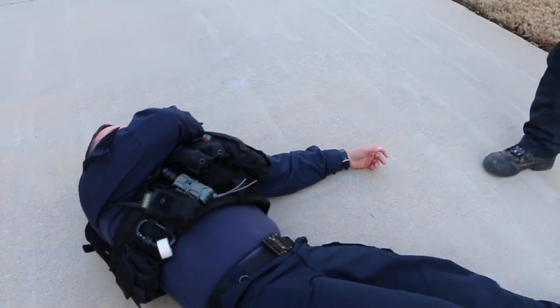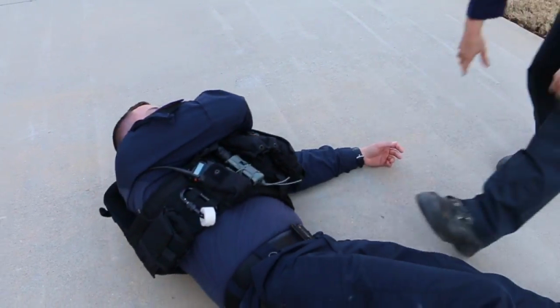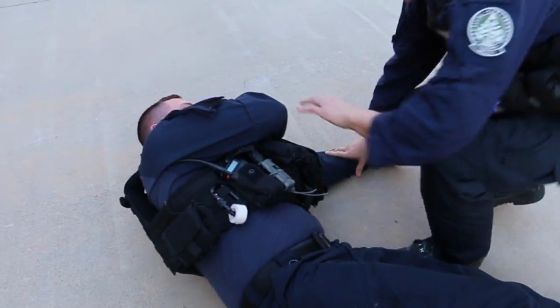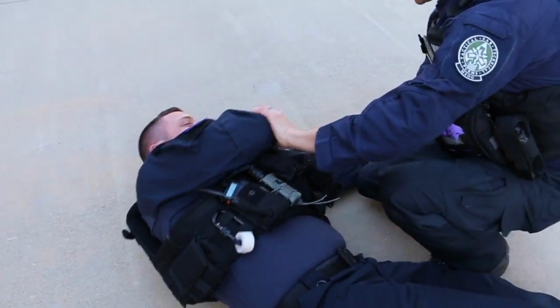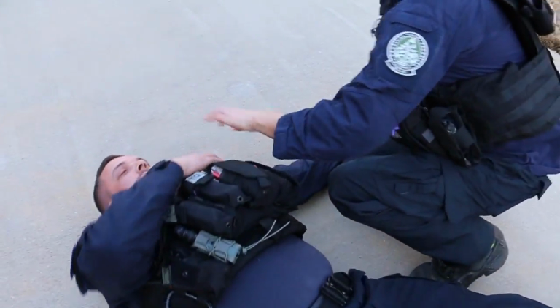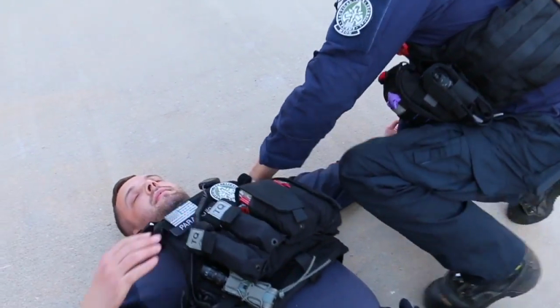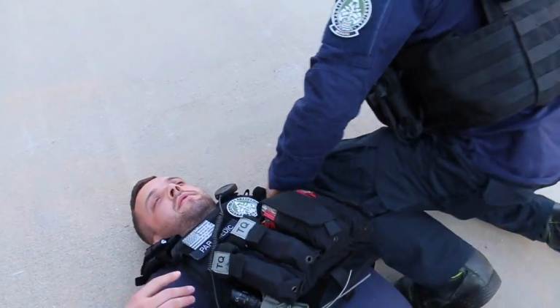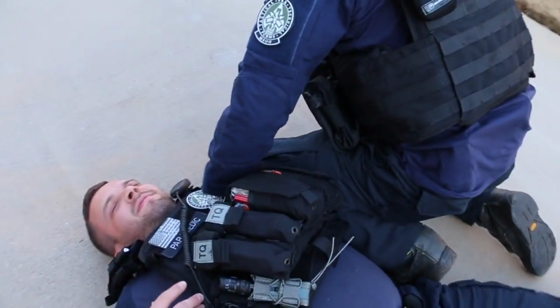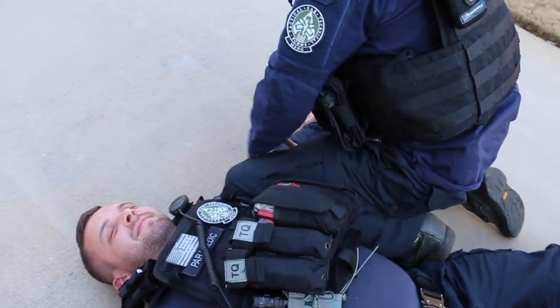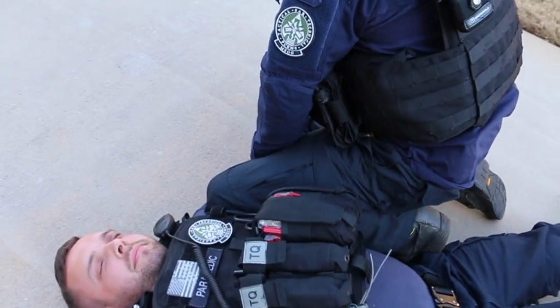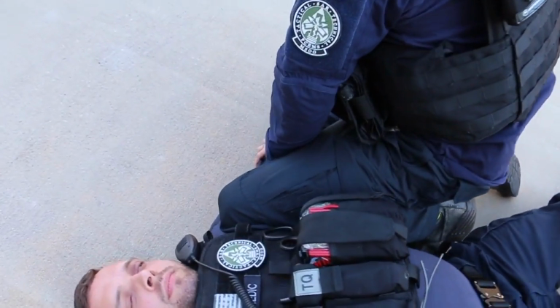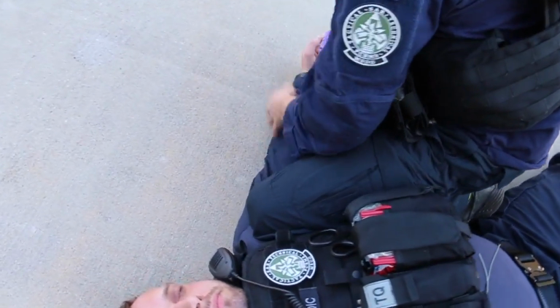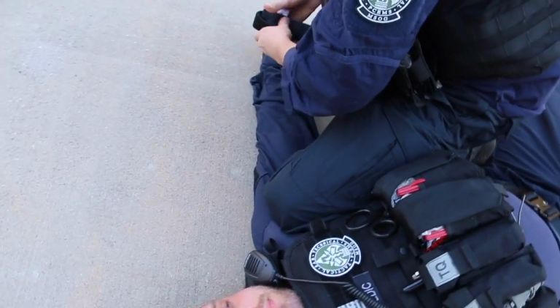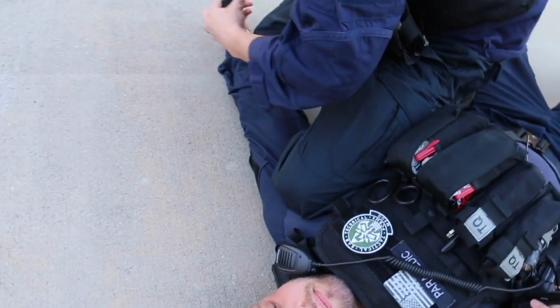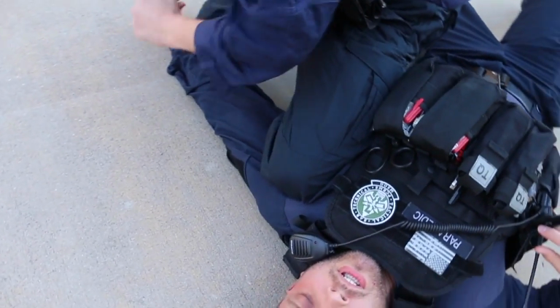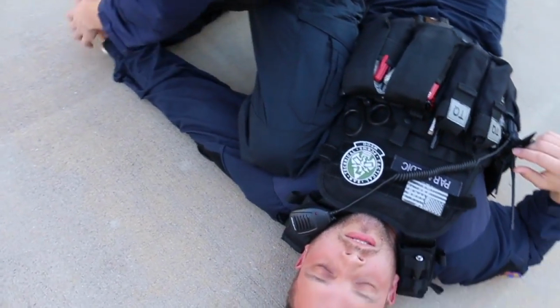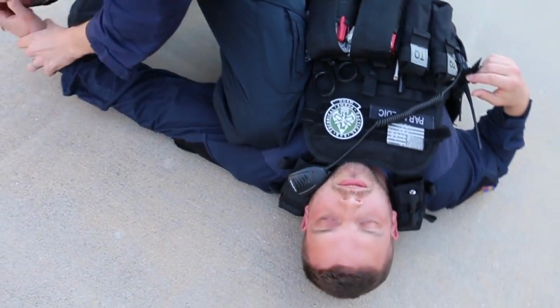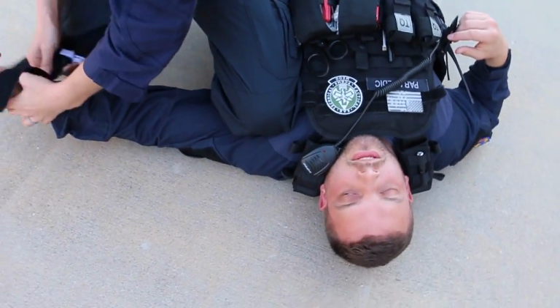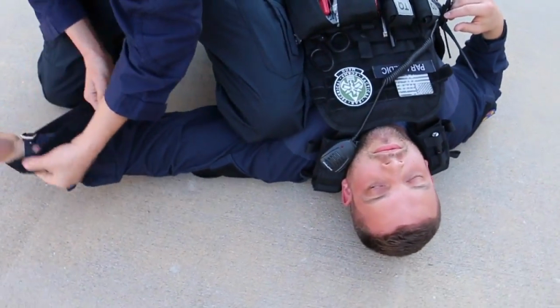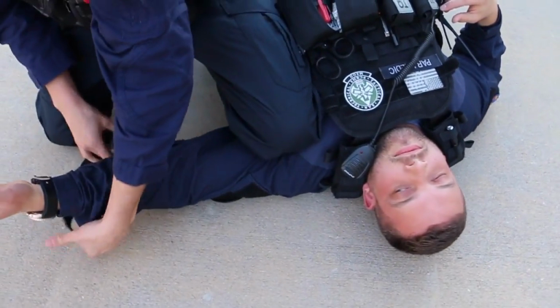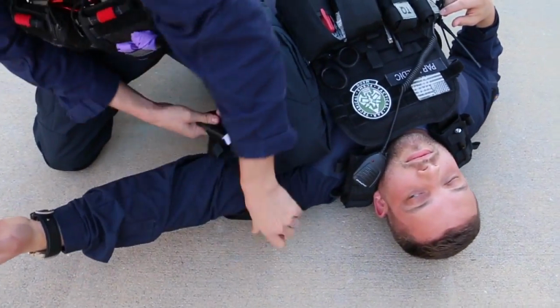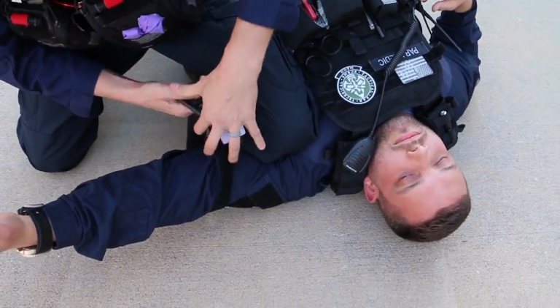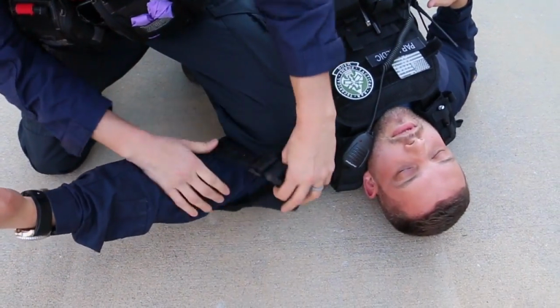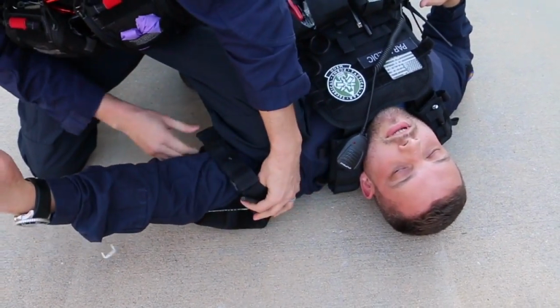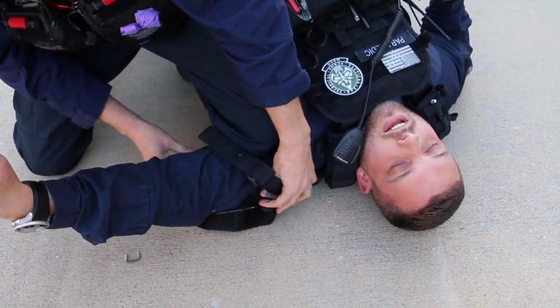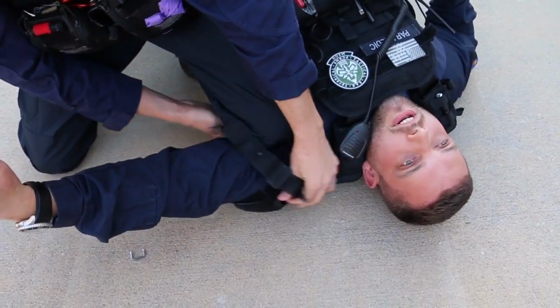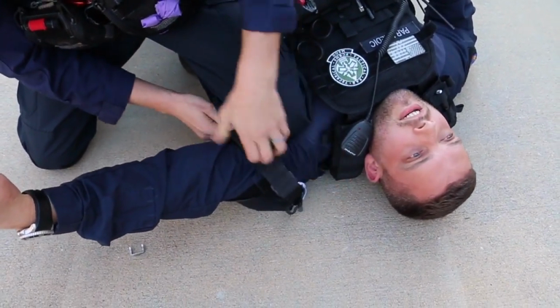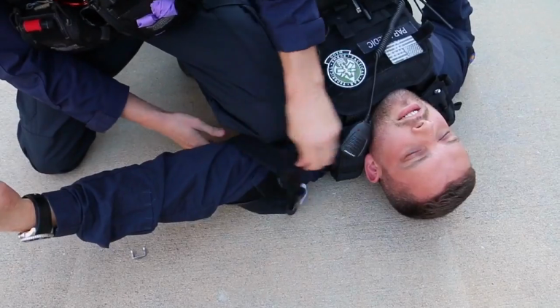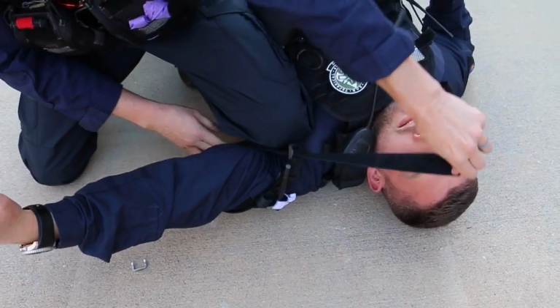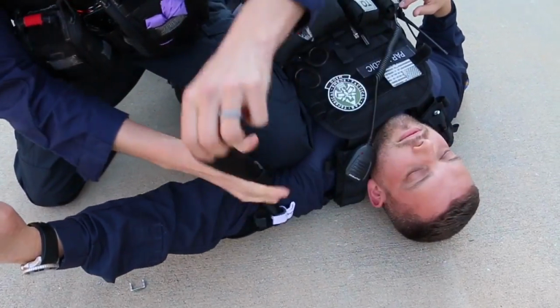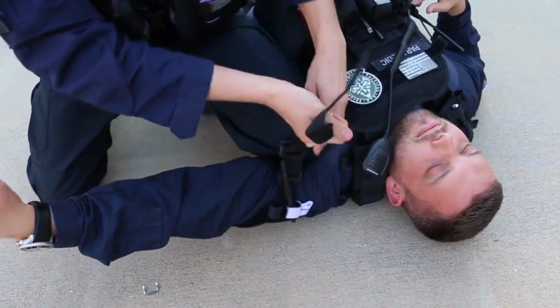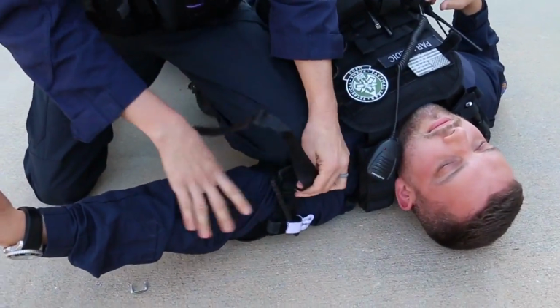As our medic approaches from the left side, you see him quickly place his leg across the upper arm at the joint of the shoulder to provide direct pressure and restrict some of the bleeding to slow it down and buy himself some time.